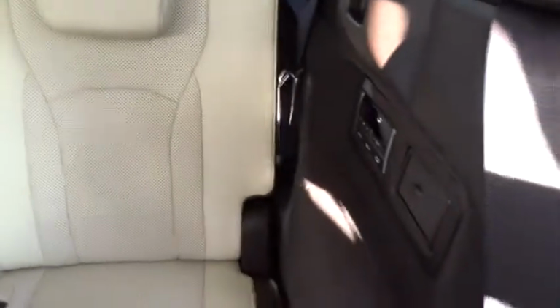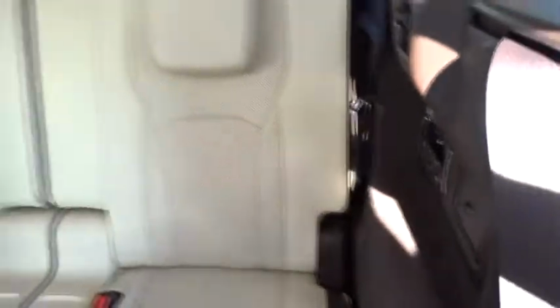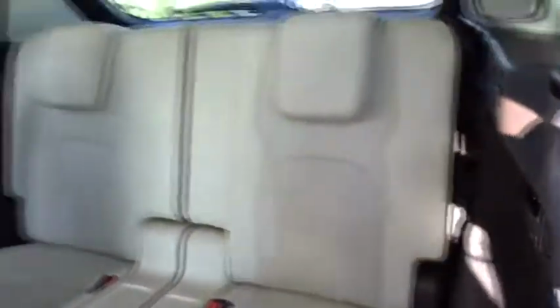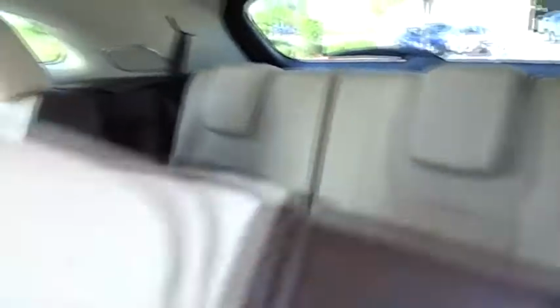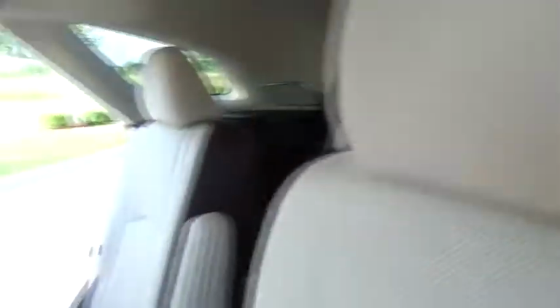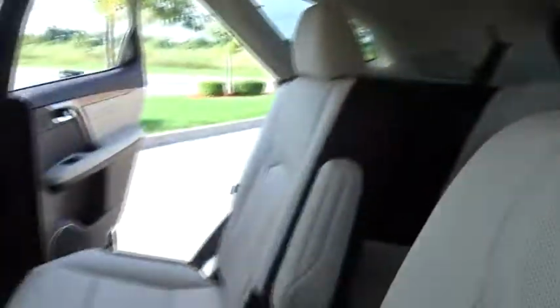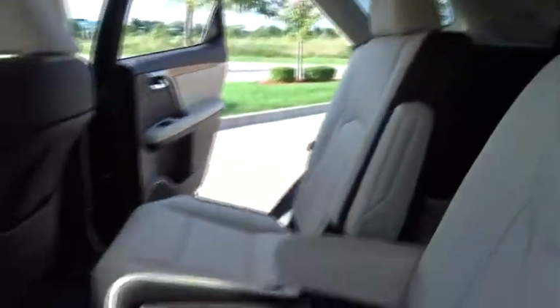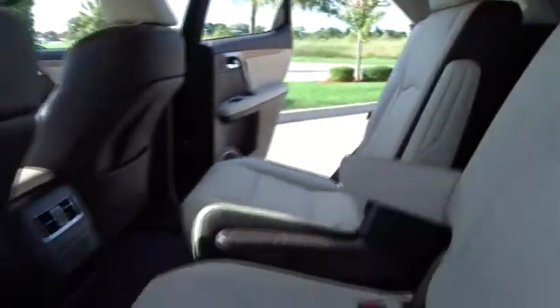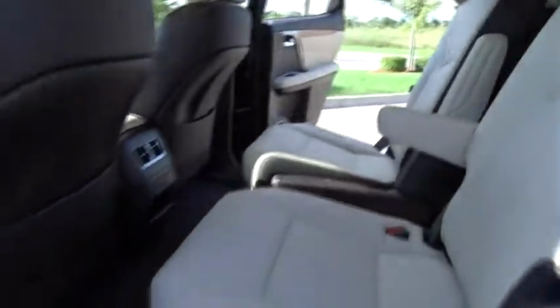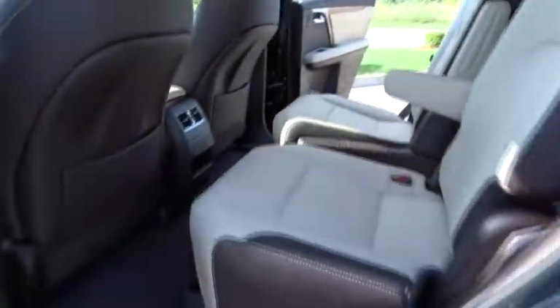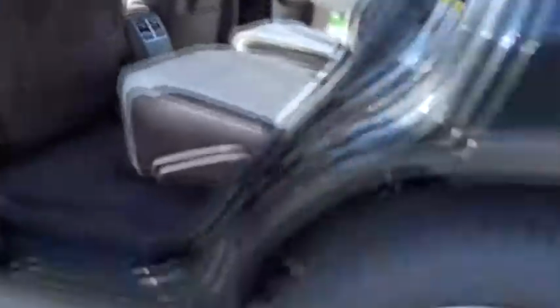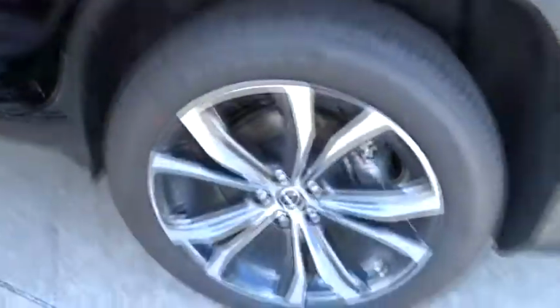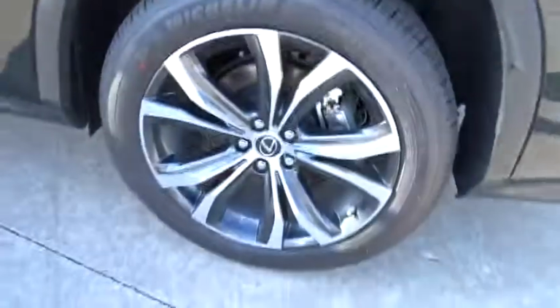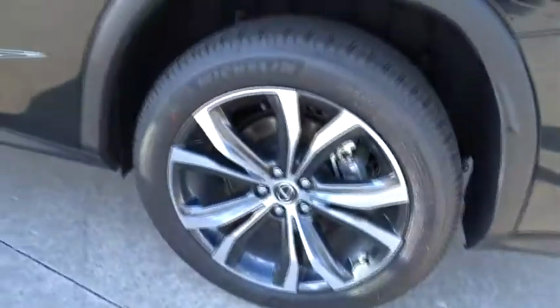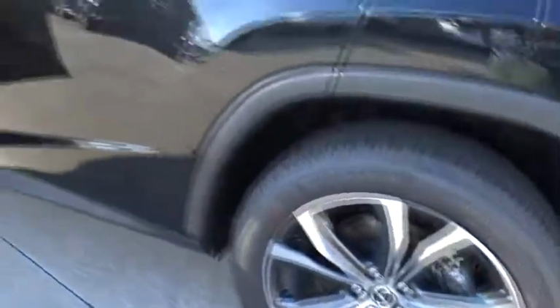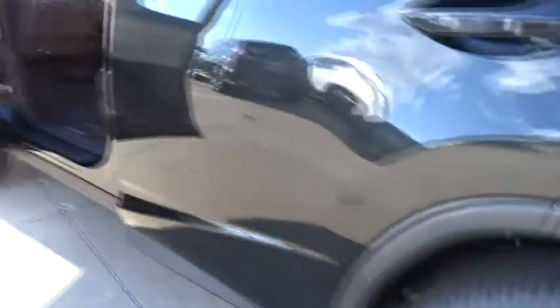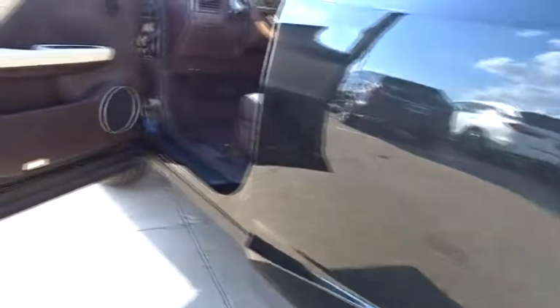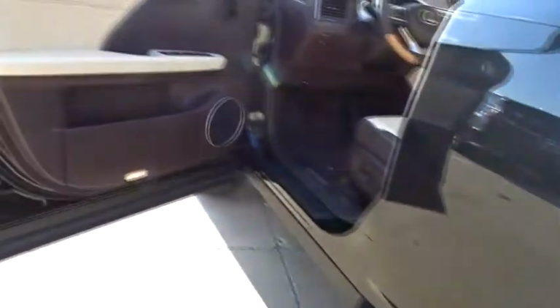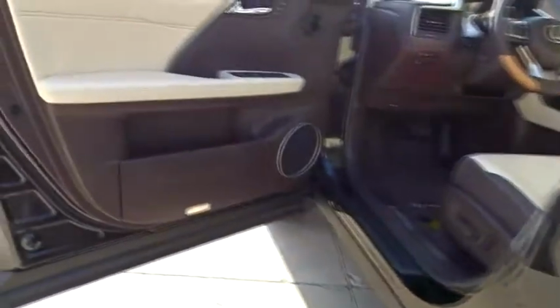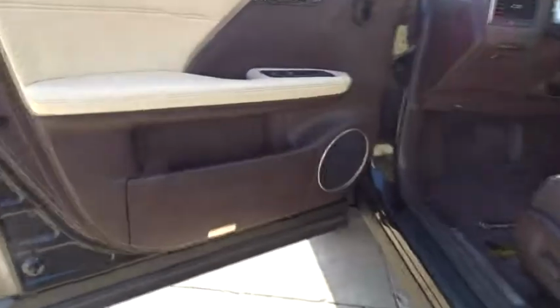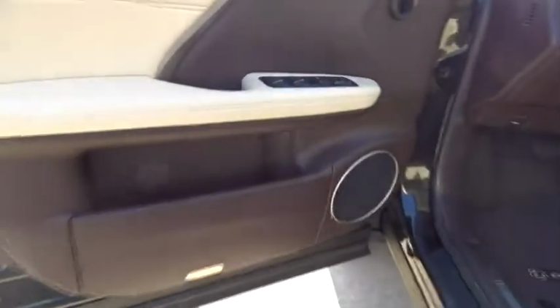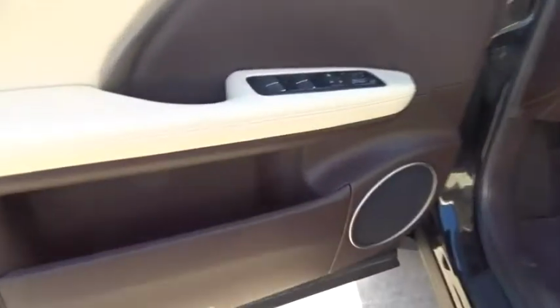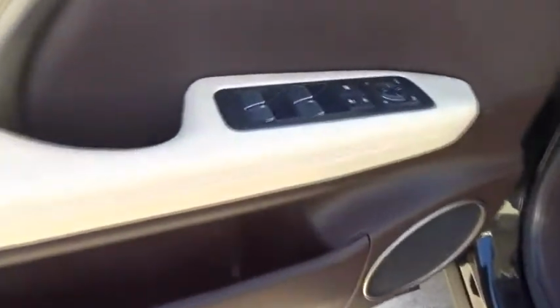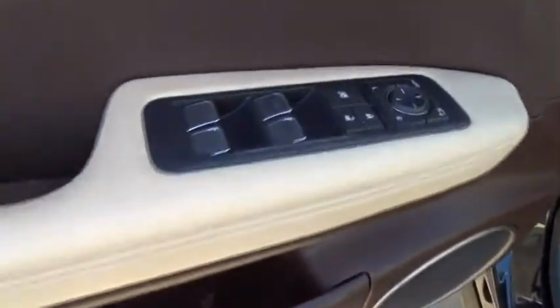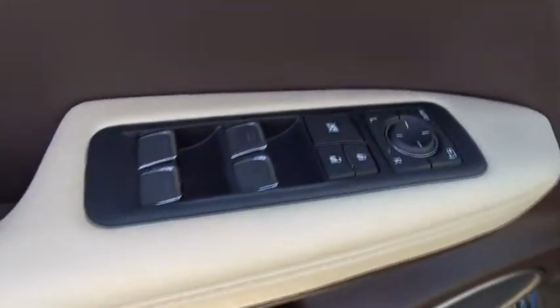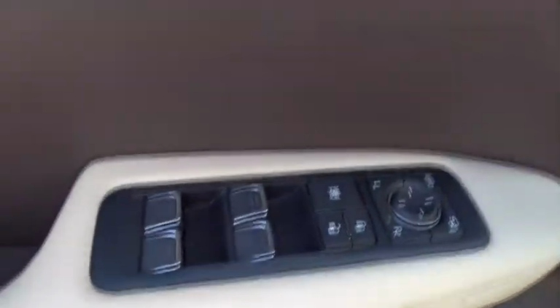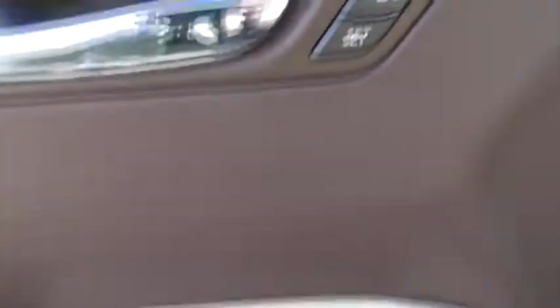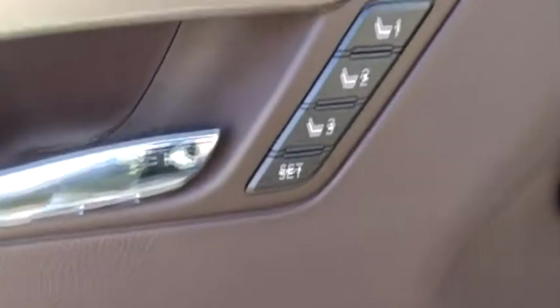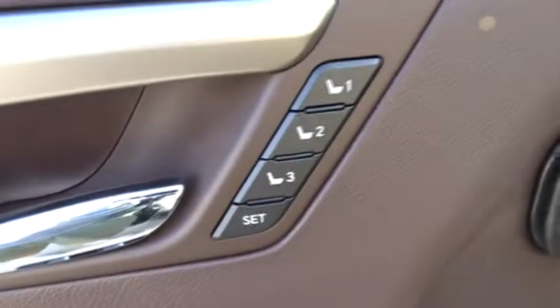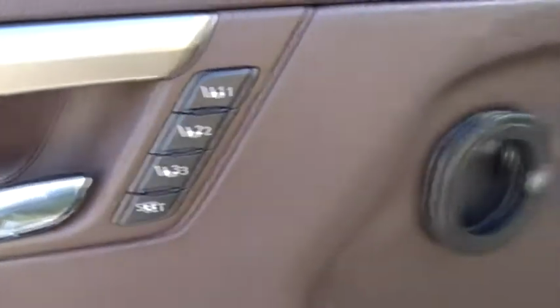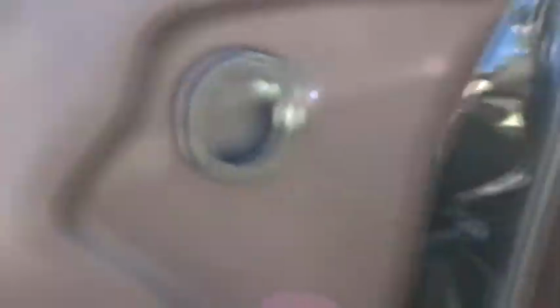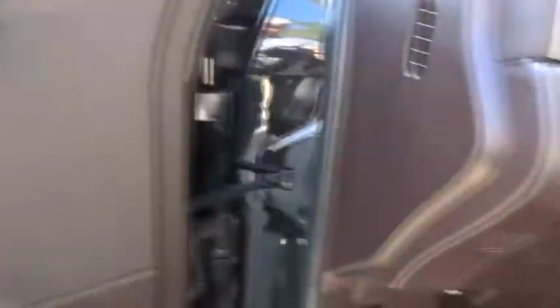Backup camera, leather wrapped steering wheel, Bluetooth, adjustable steering wheel, power steering, aluminum wheels, hard disk drive media storage, cruise control, auto dimming rear view mirror, four wheel disc brakes.